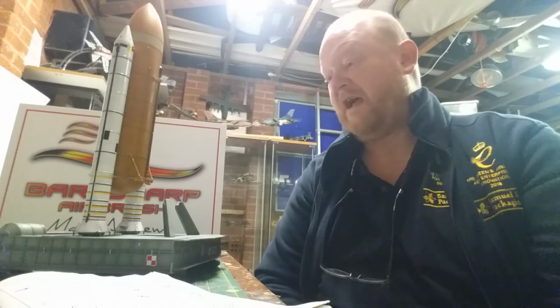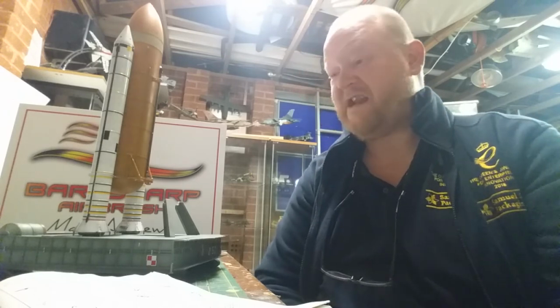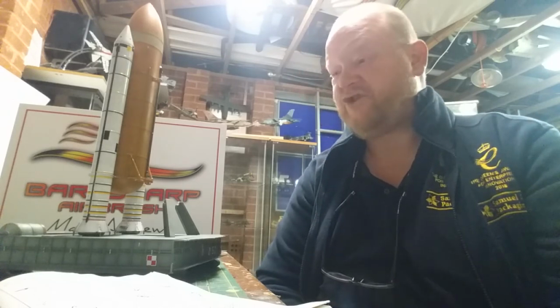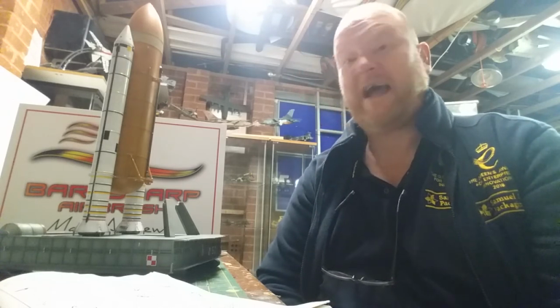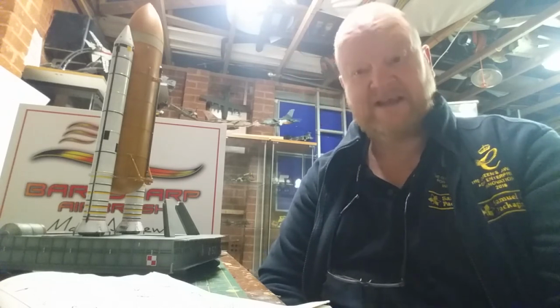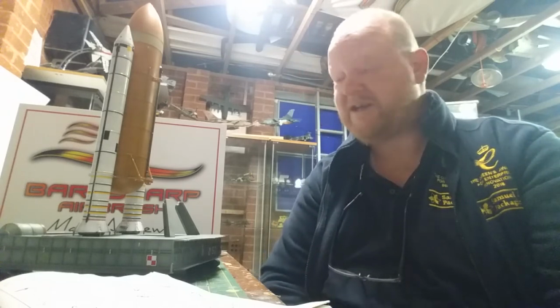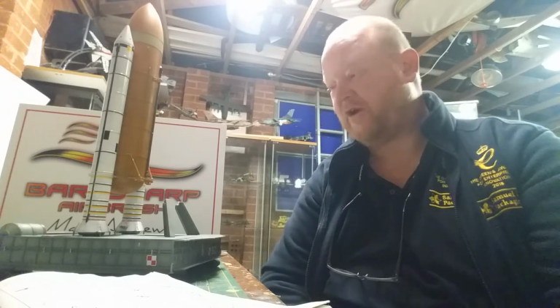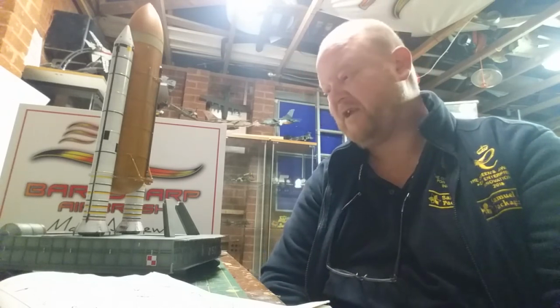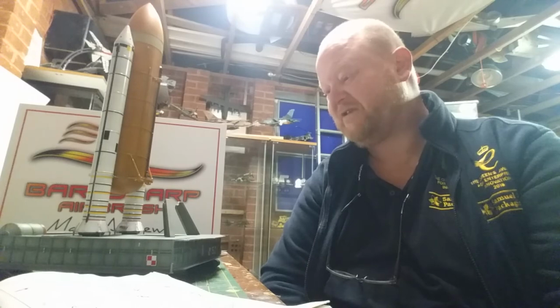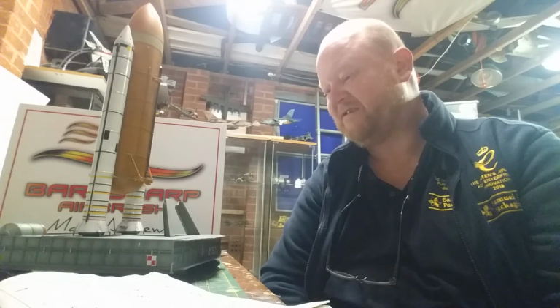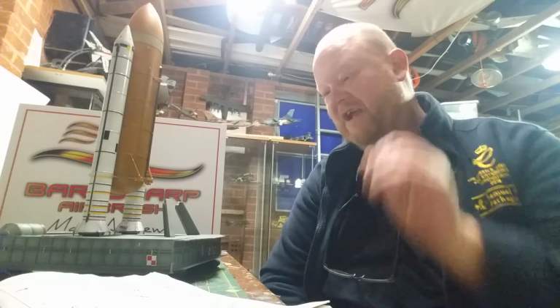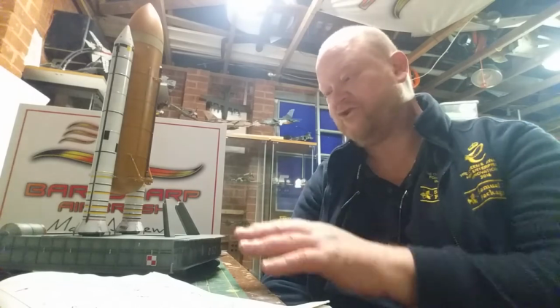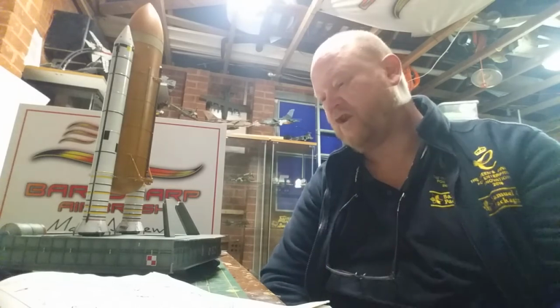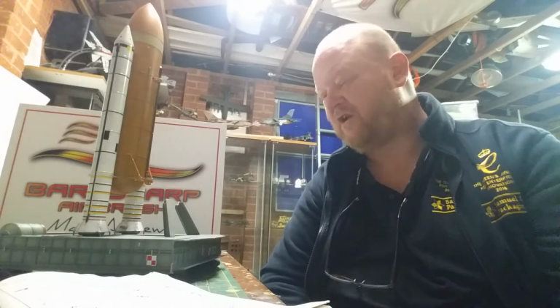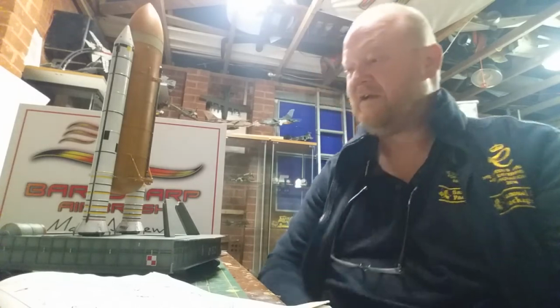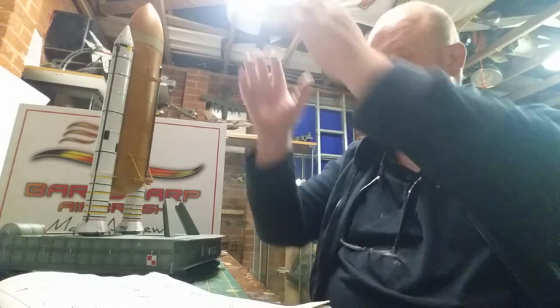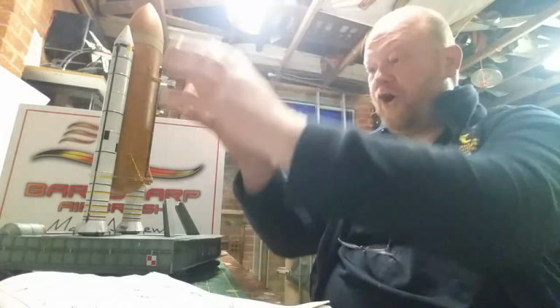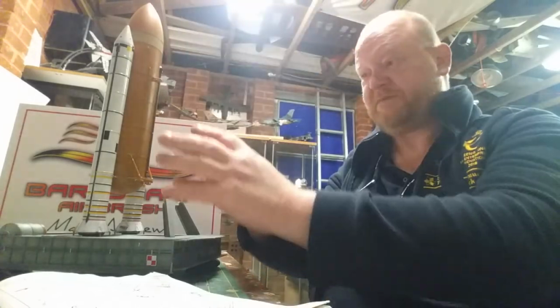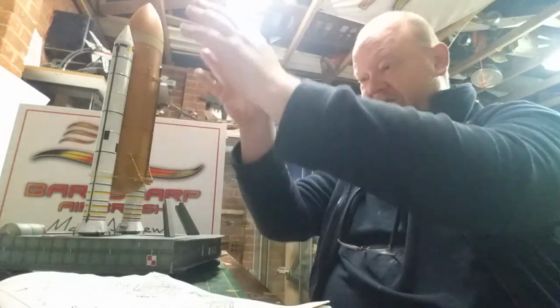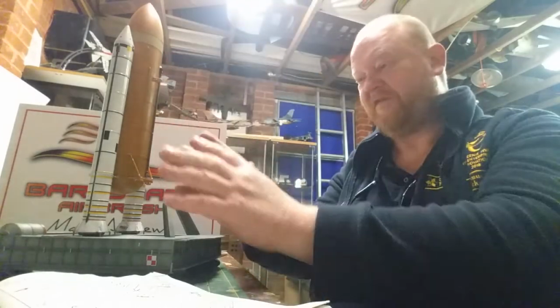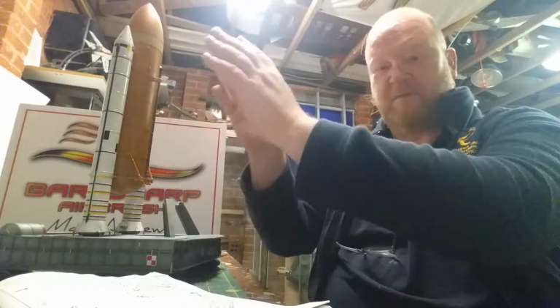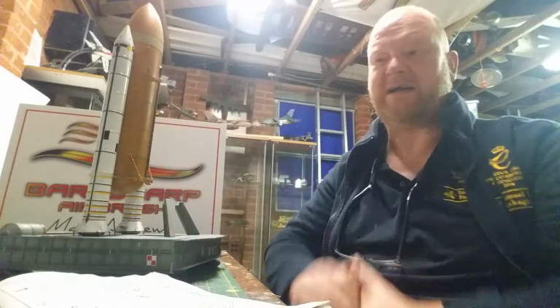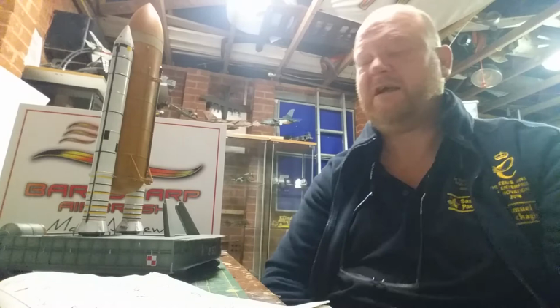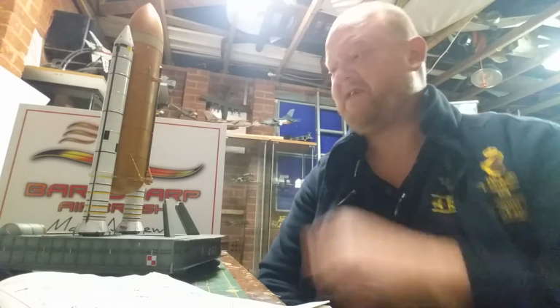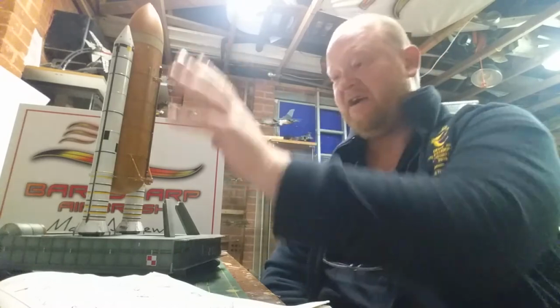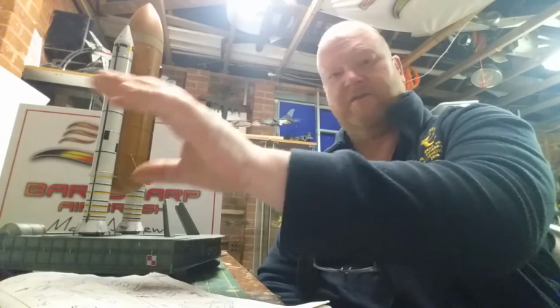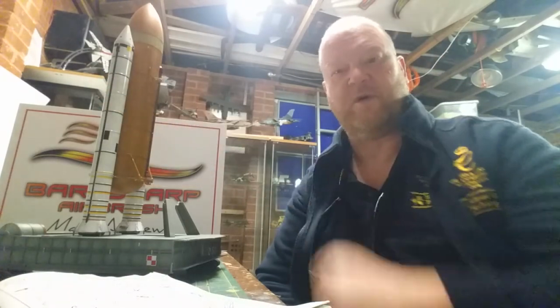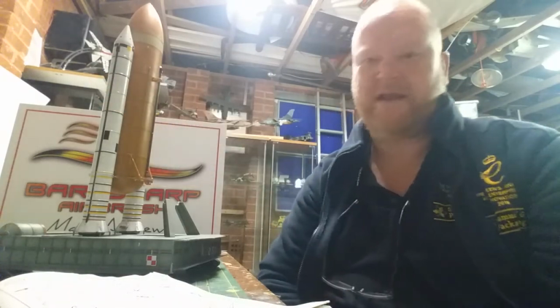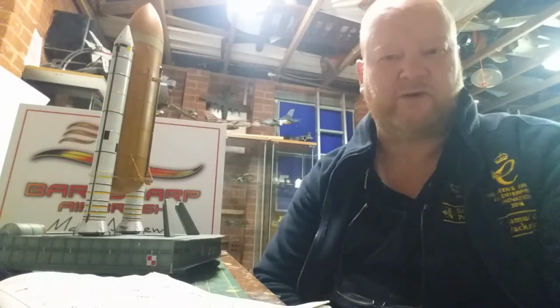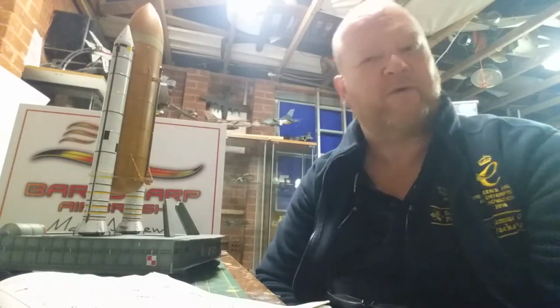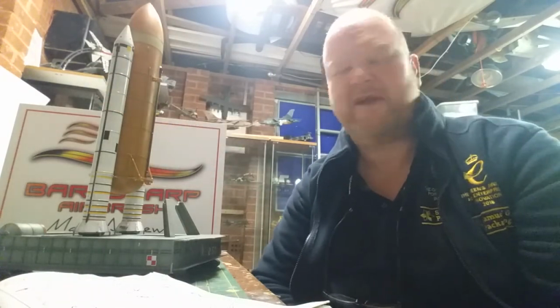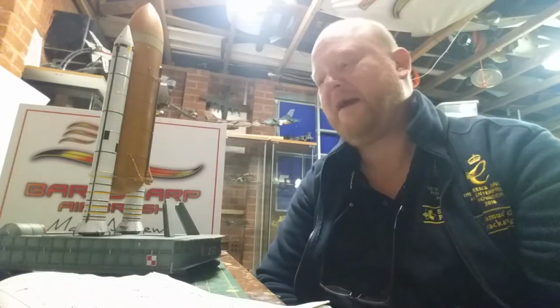Did I enjoy it? I did. I did enjoy it. Yeah, it's decent. I enjoyed the crawler, enjoyed all this part. The crawler and doing the belly on the shuttle — that one — my favourite part.